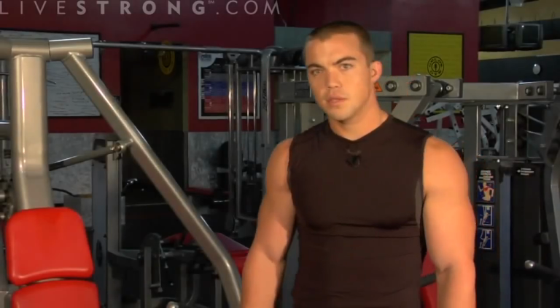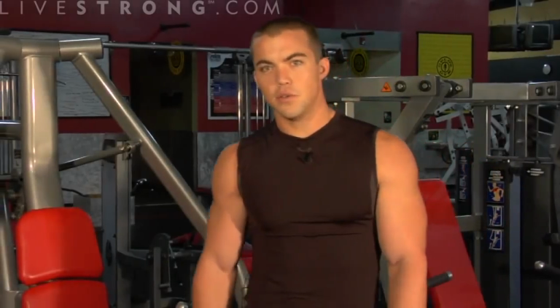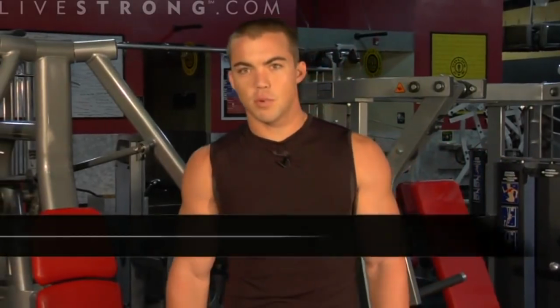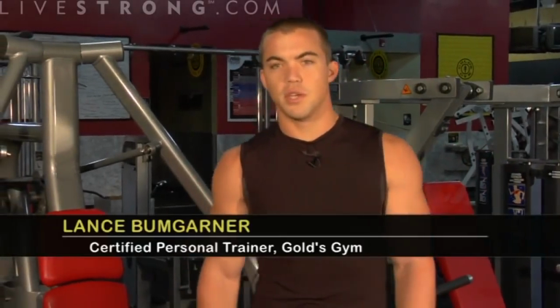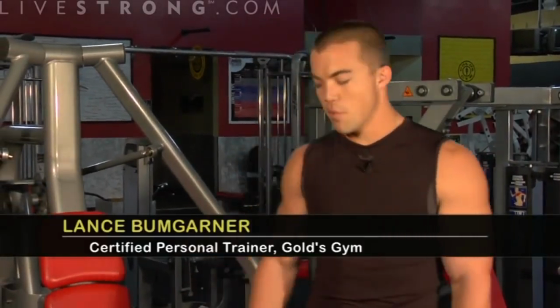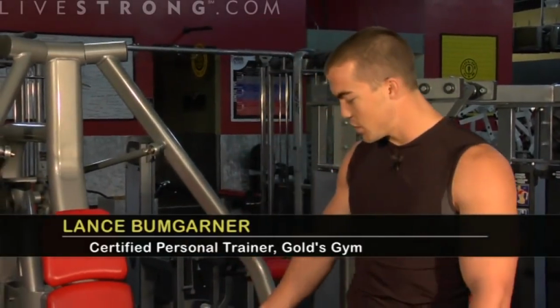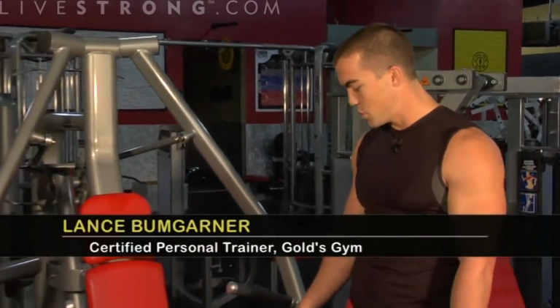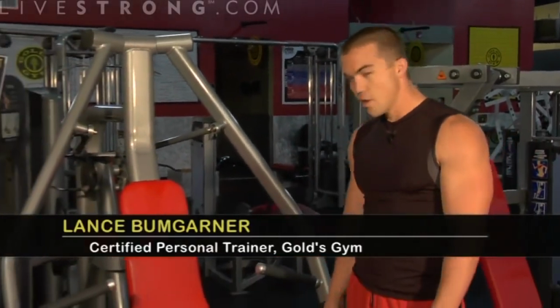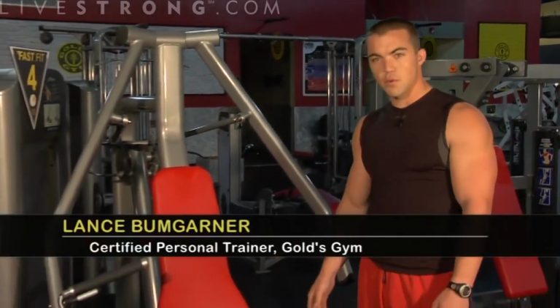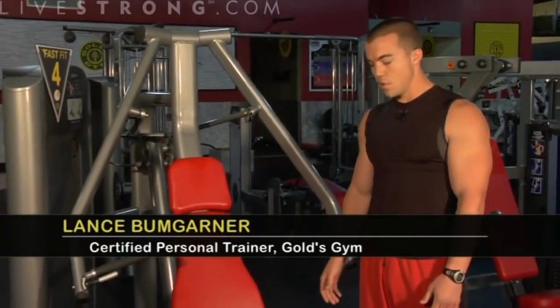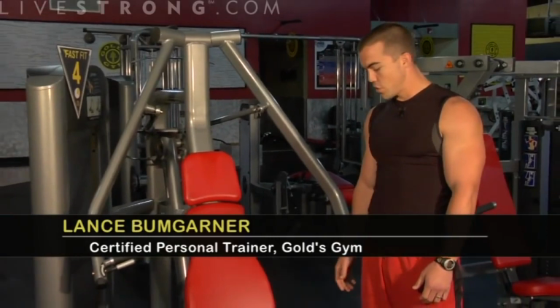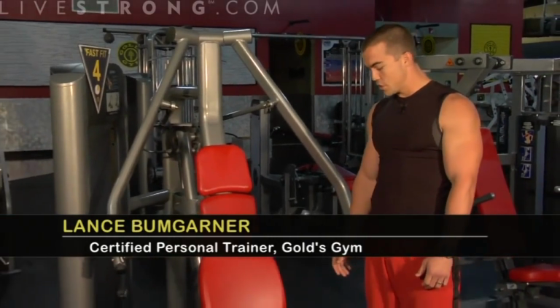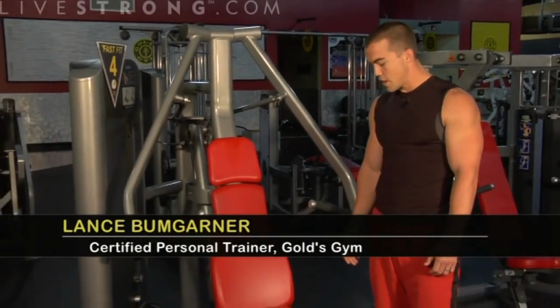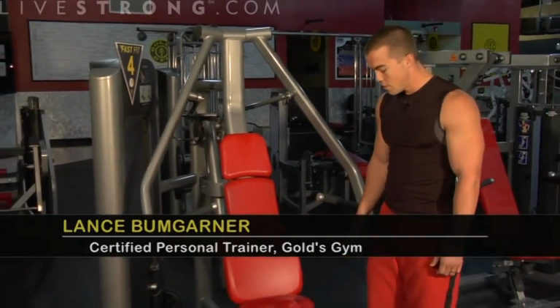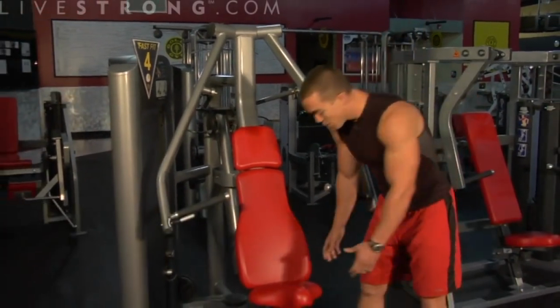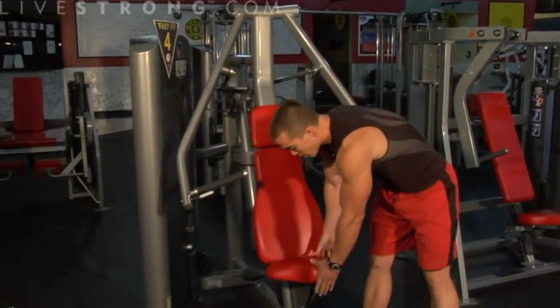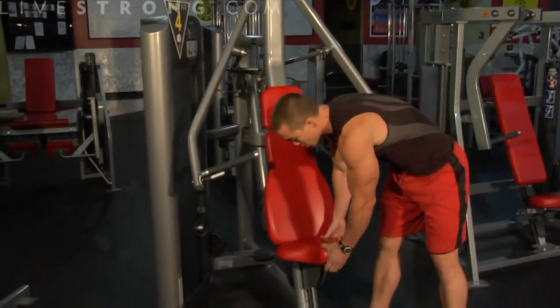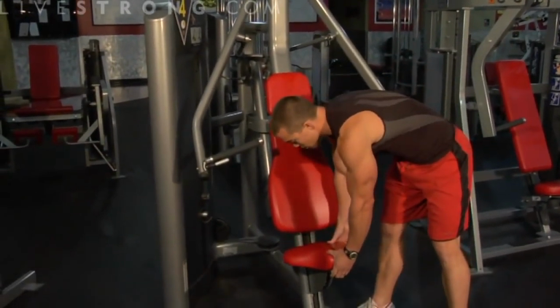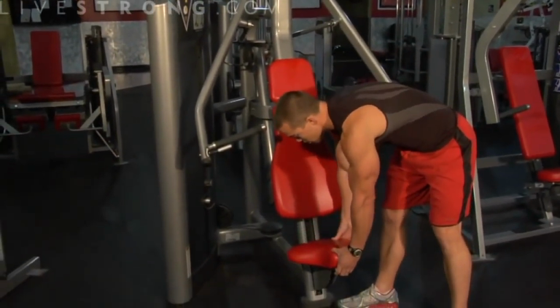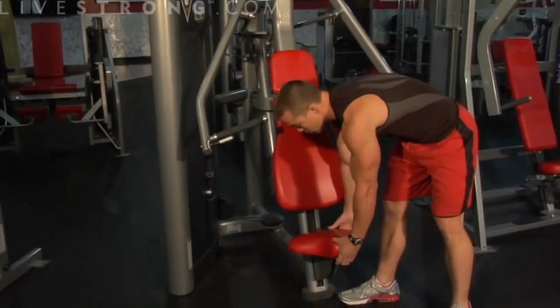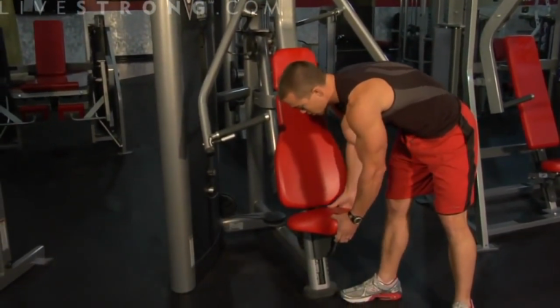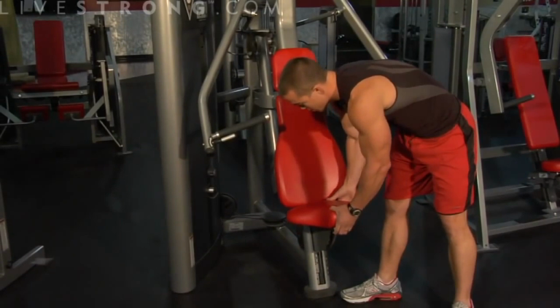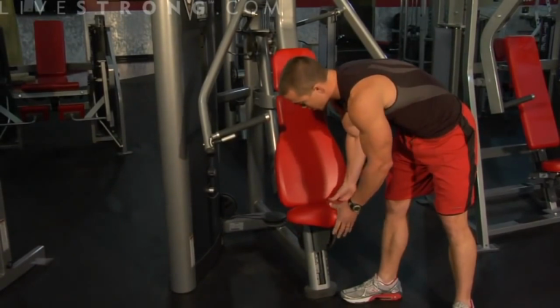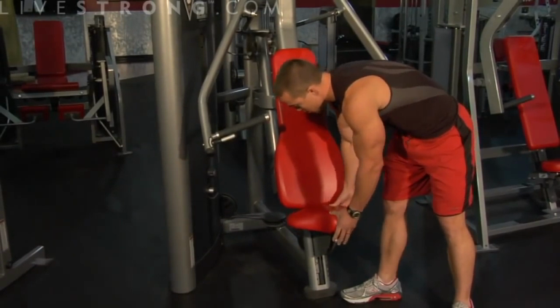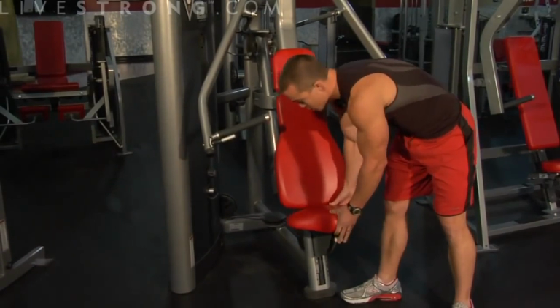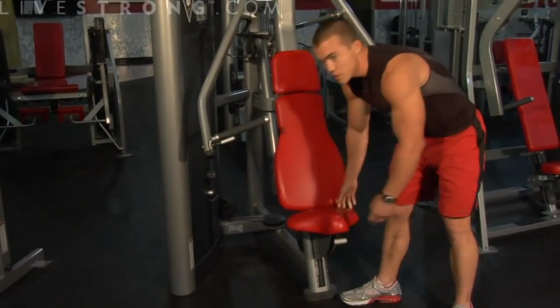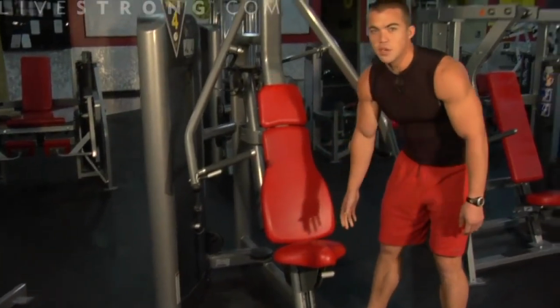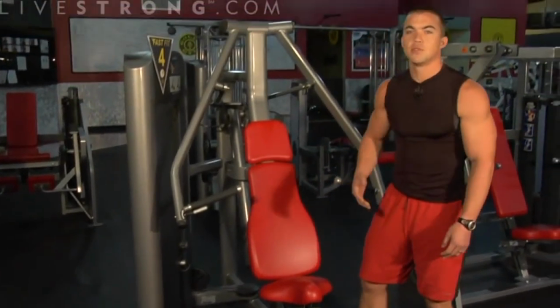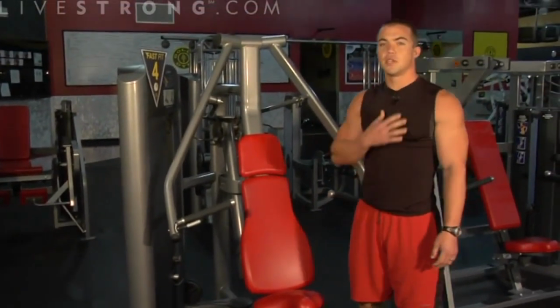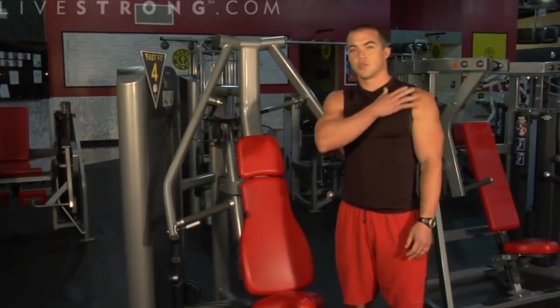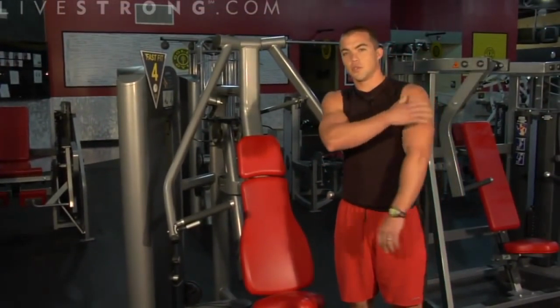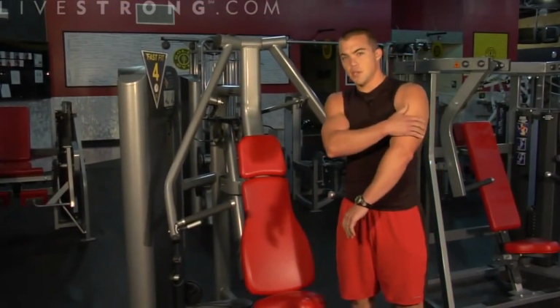This is how to use a chest press machine. First thing I'm going to do is show you how to adjust the seat height. Using this machine, you're going to be using your chest, your shoulders, and your triceps.